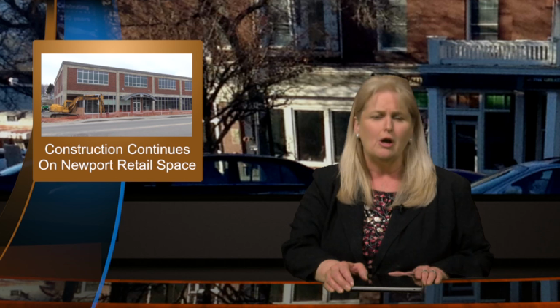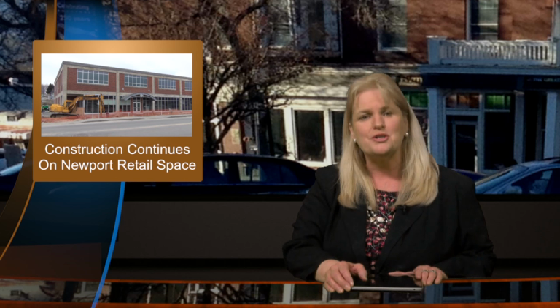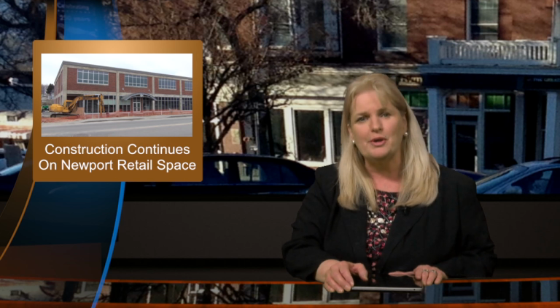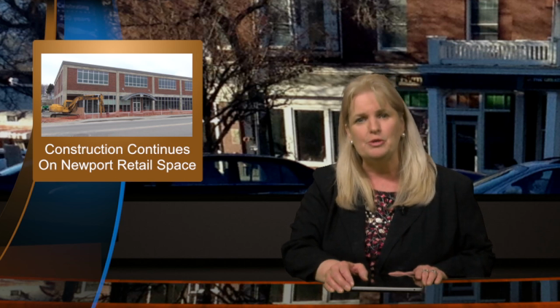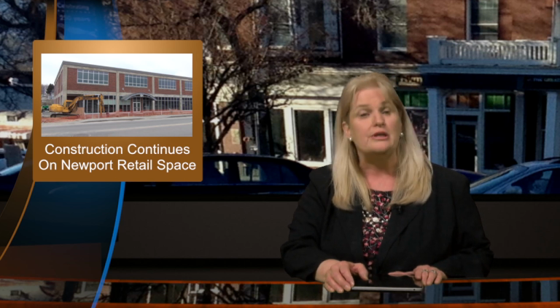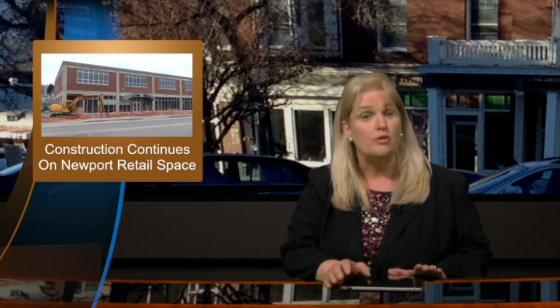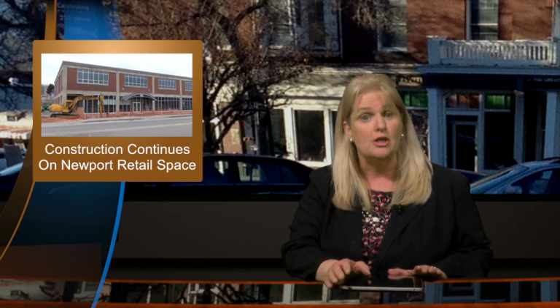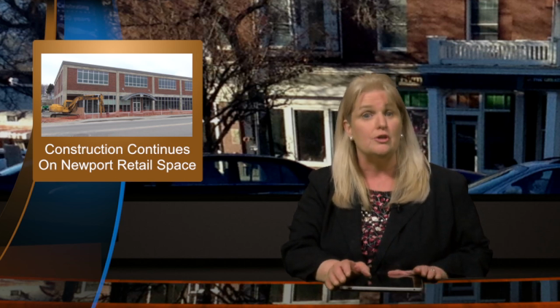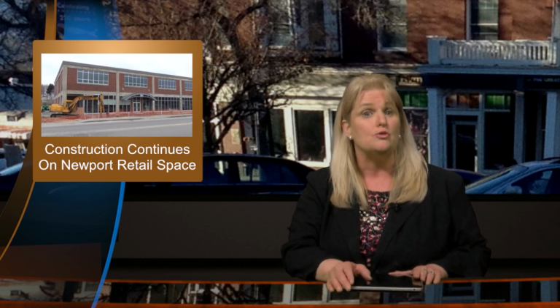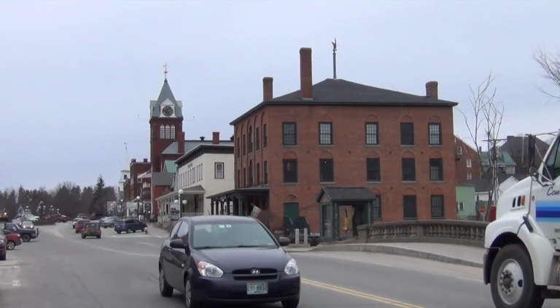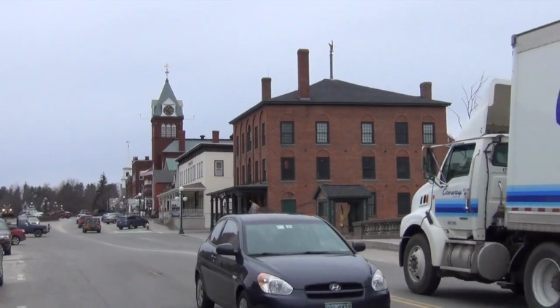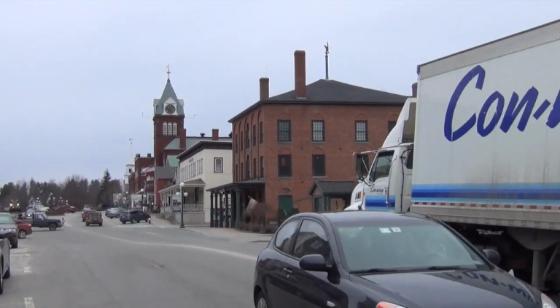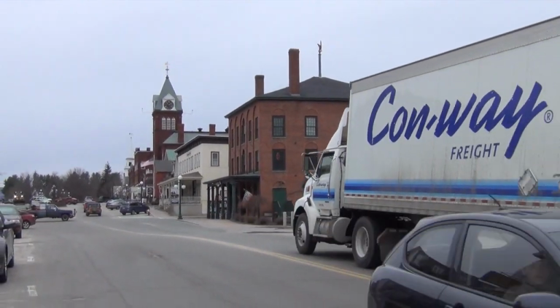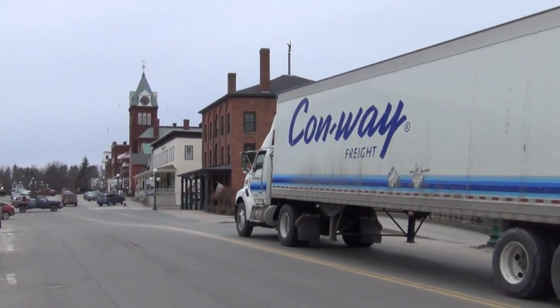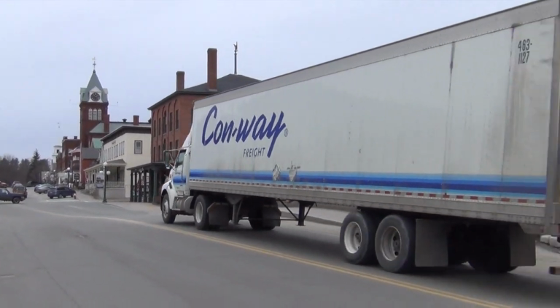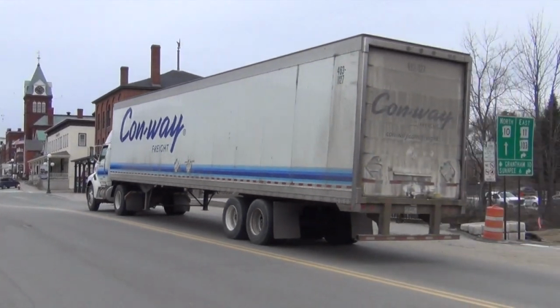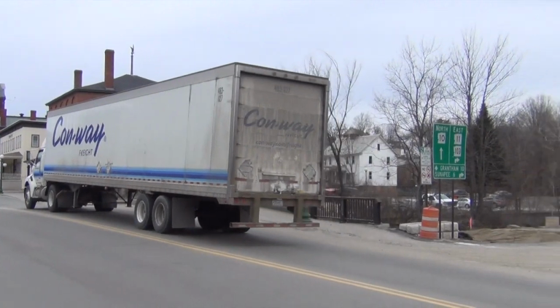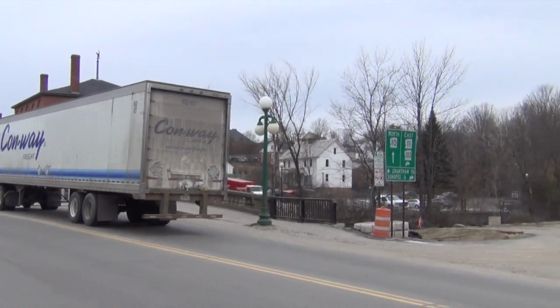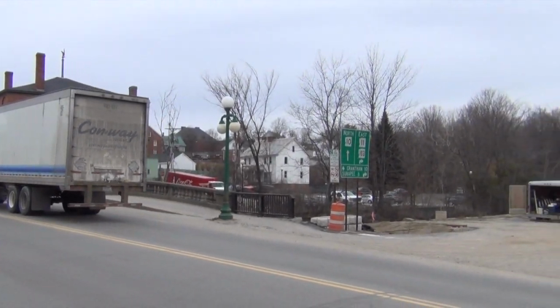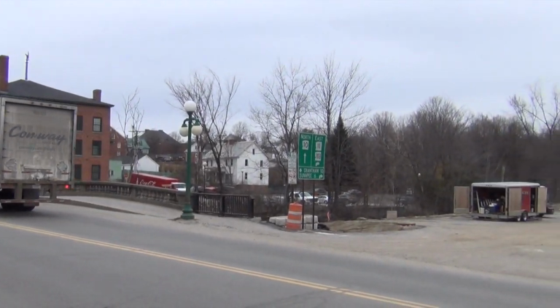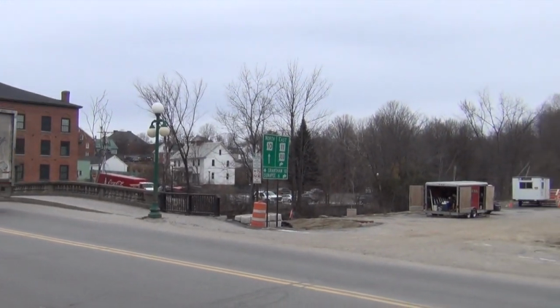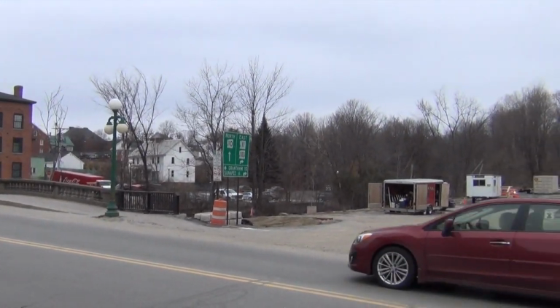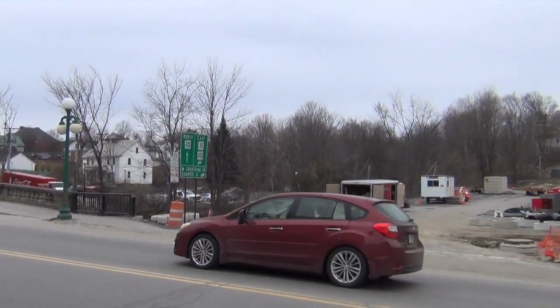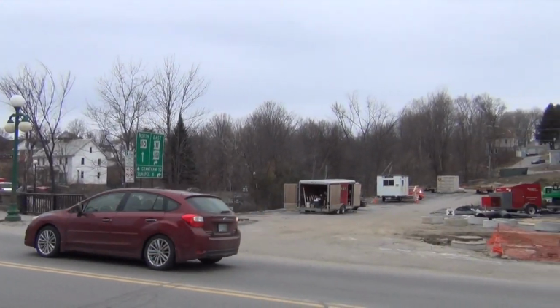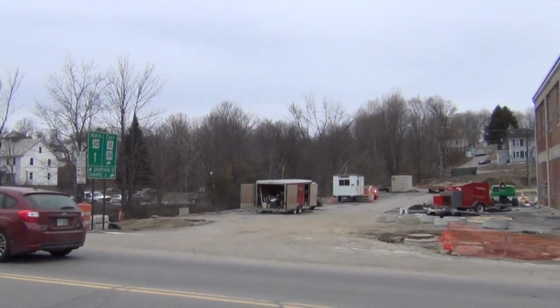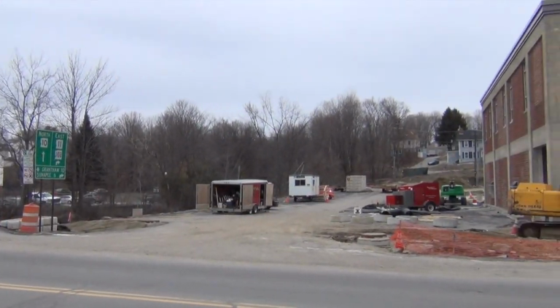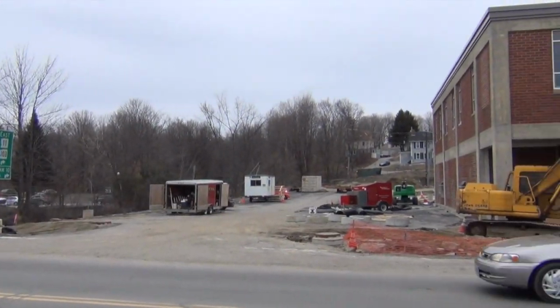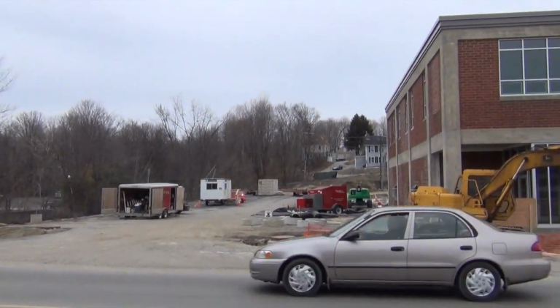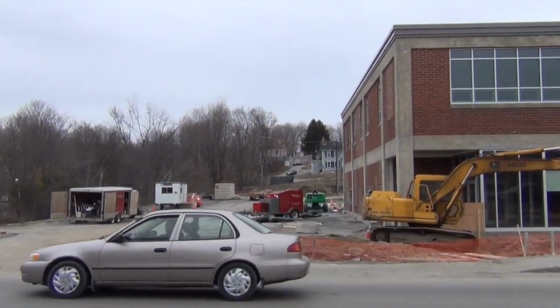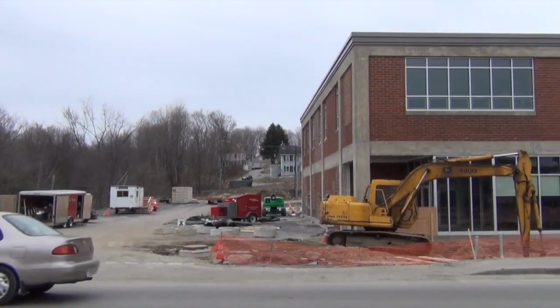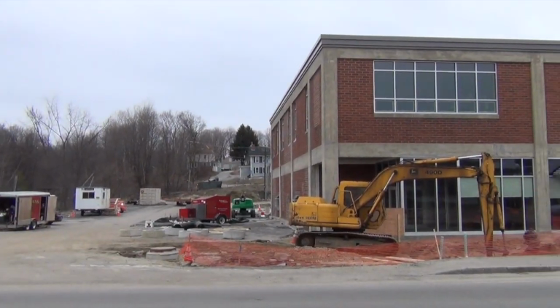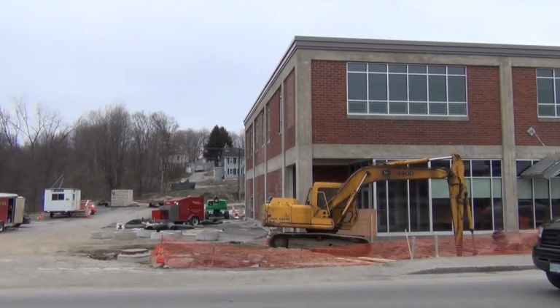Also underway in Newport, construction of a new two-story retail store continues in downtown. When complete, the first floor will house a Dunkin' Donuts with parking in the back.